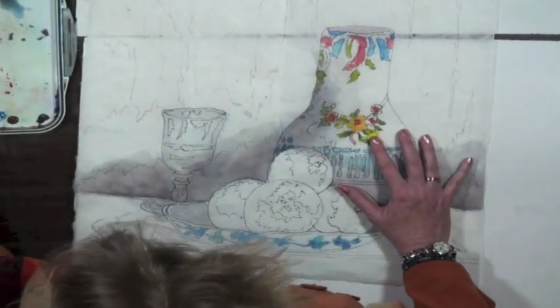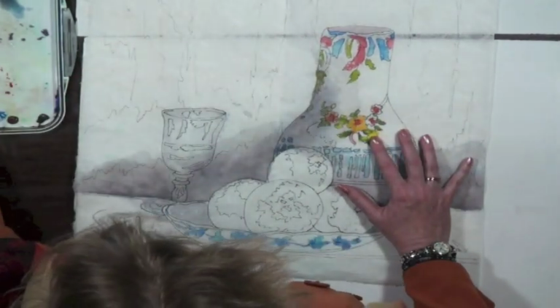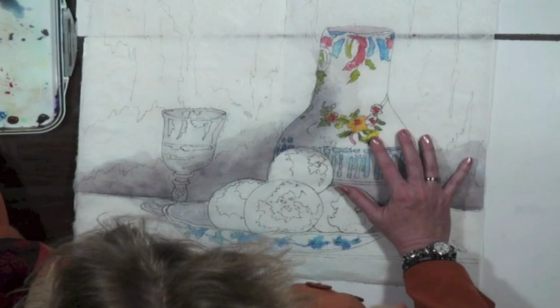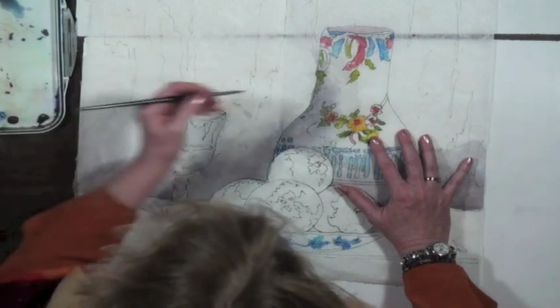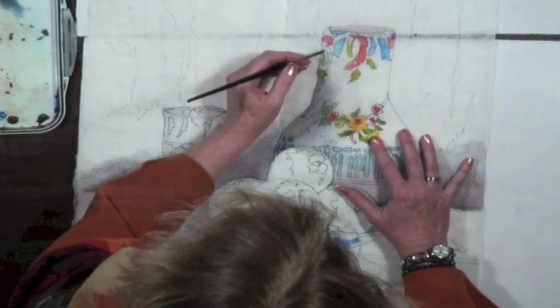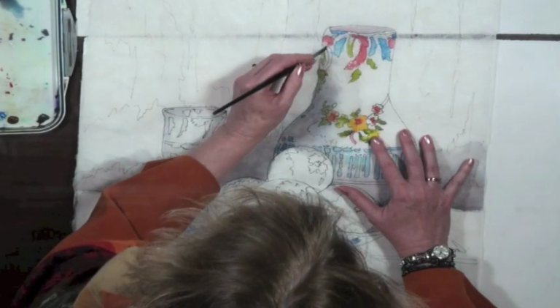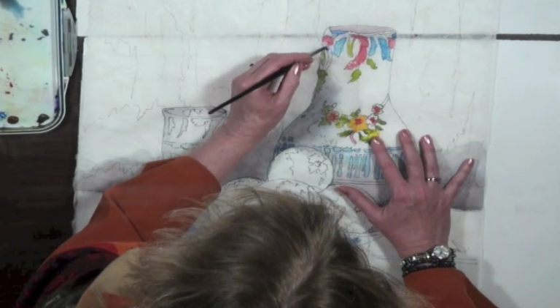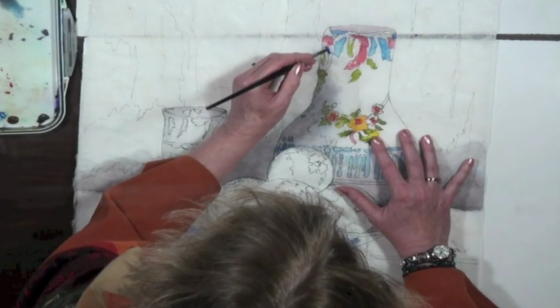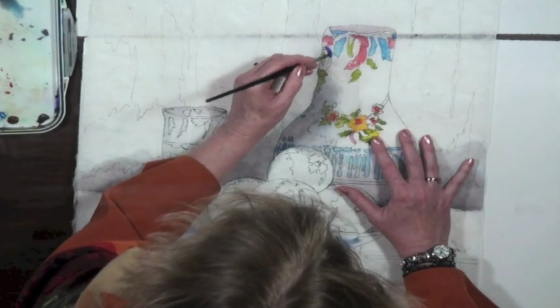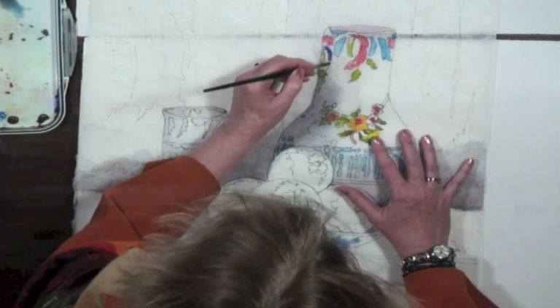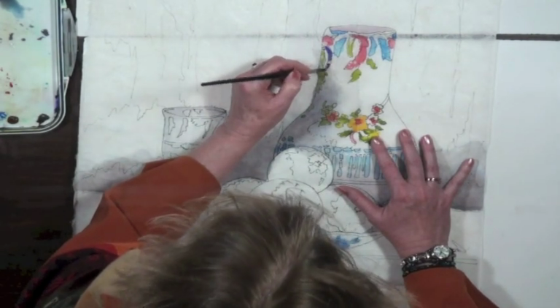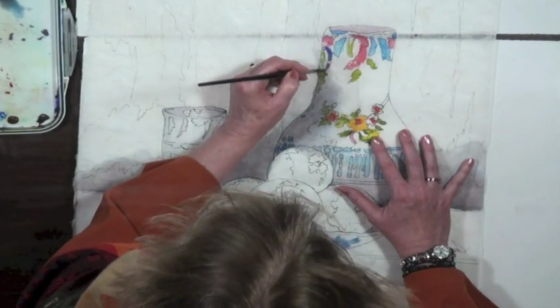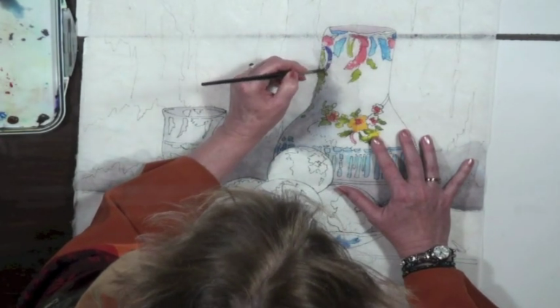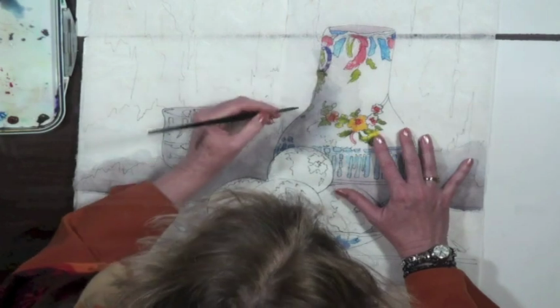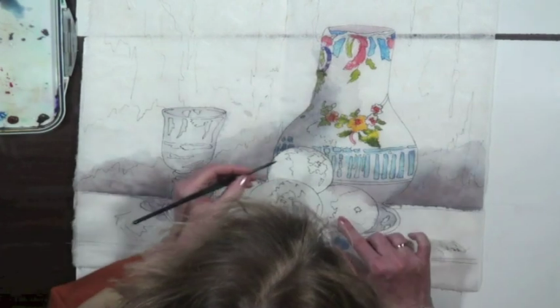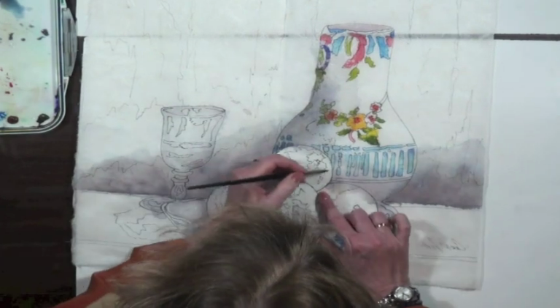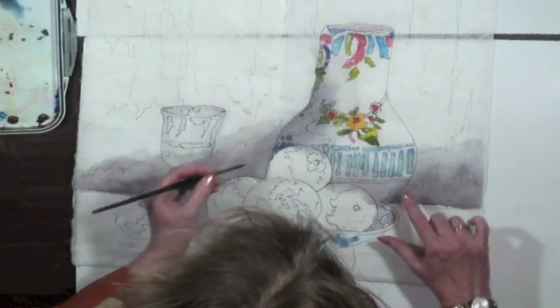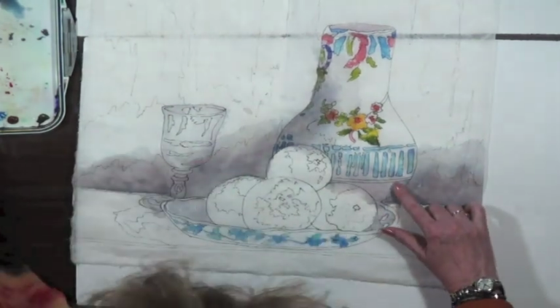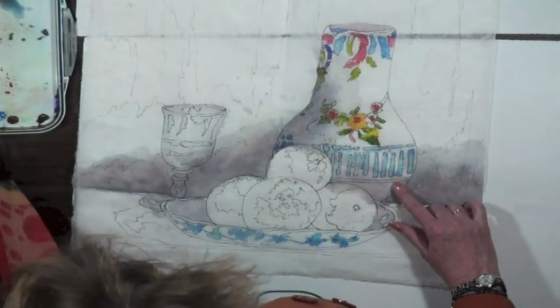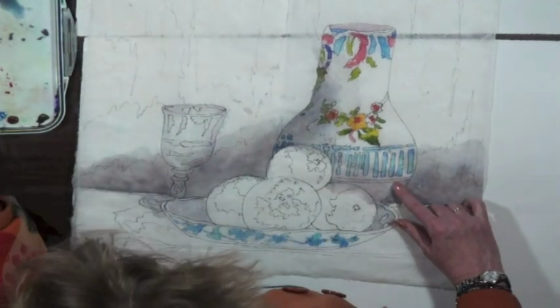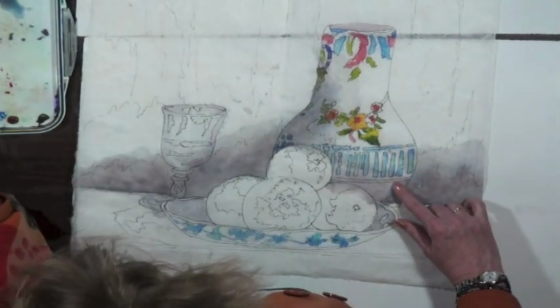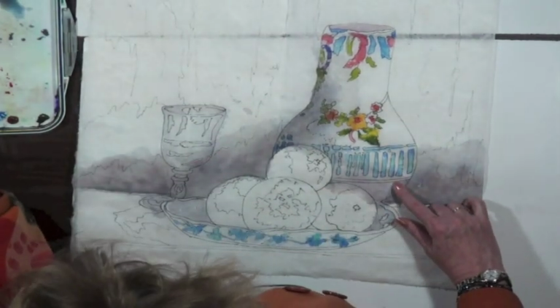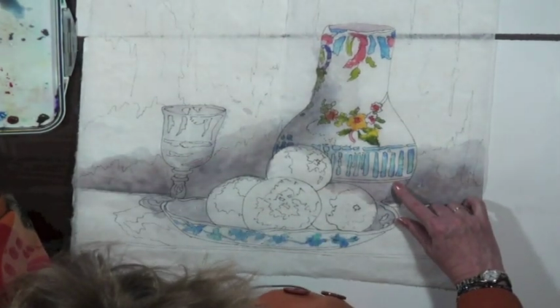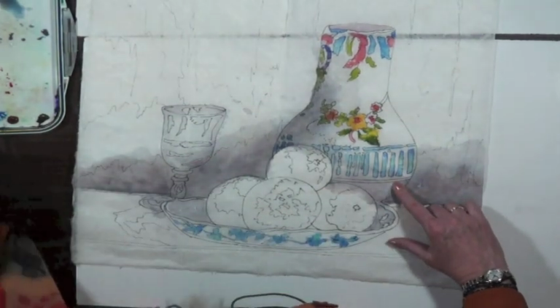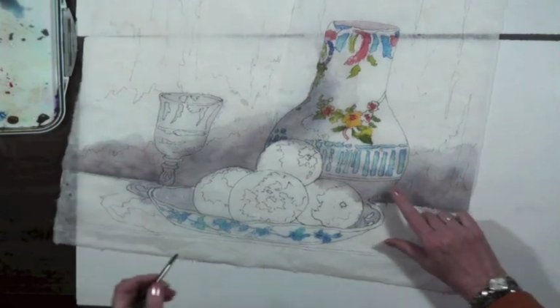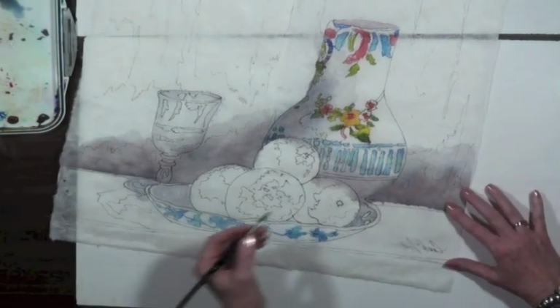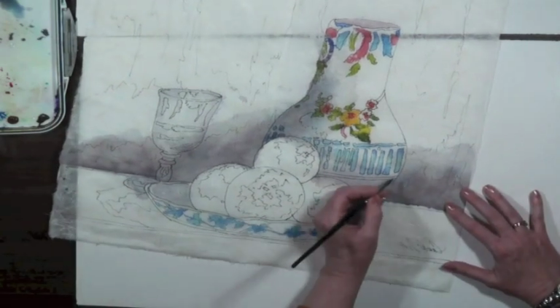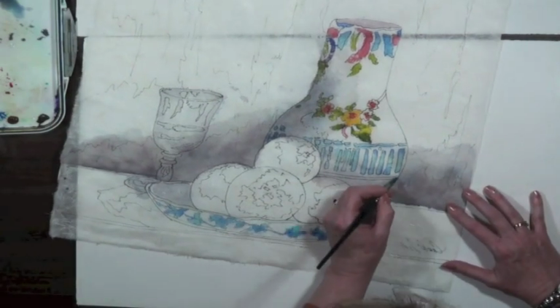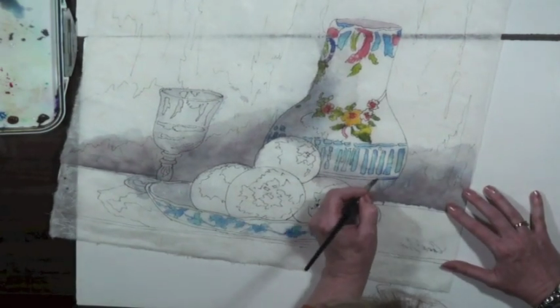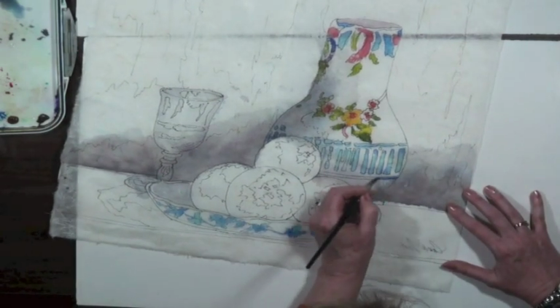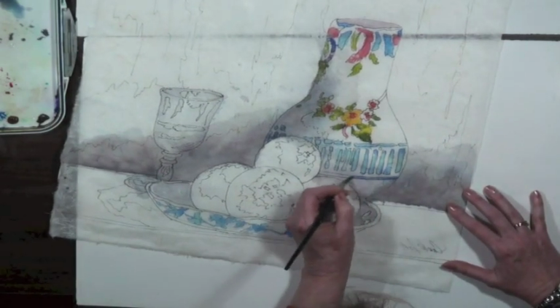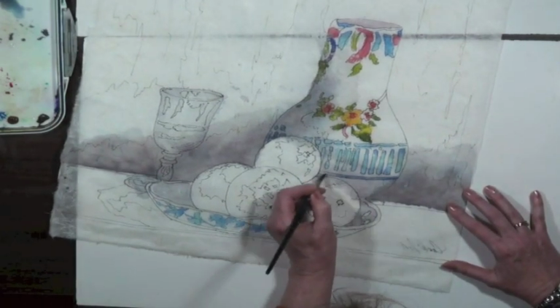I'm not sure what colors I have — I haven't written my instructions, but I don't deserve it. I don't think I'm painting the colors I say in the pattern, but I'm filling it in.